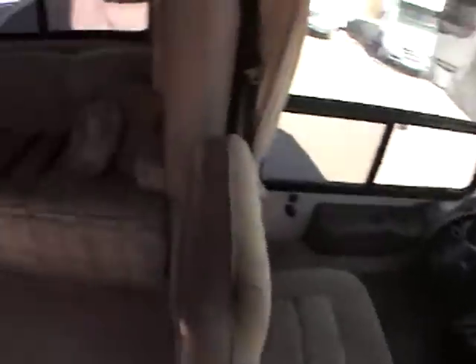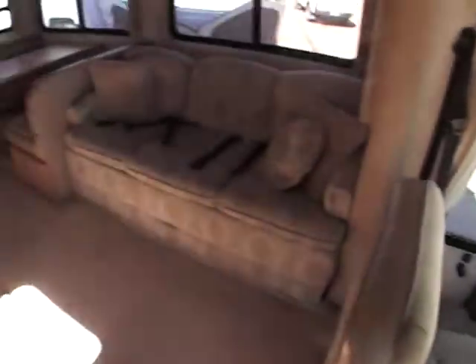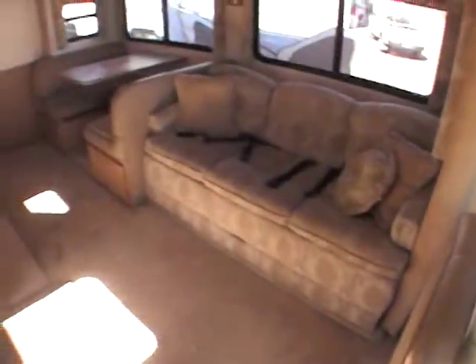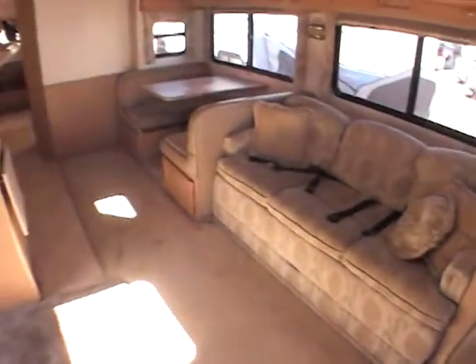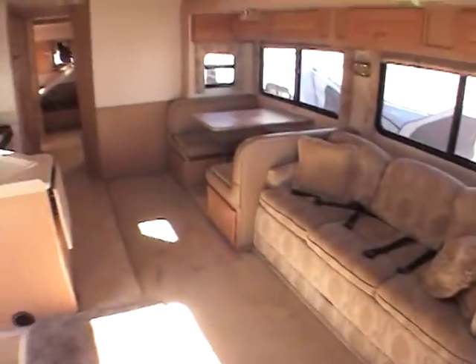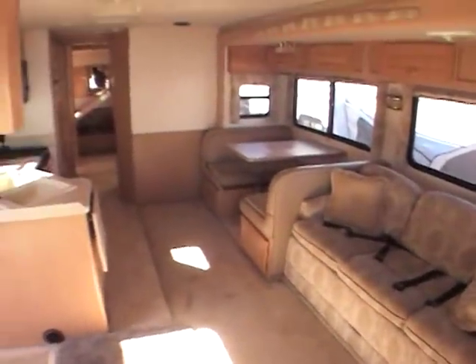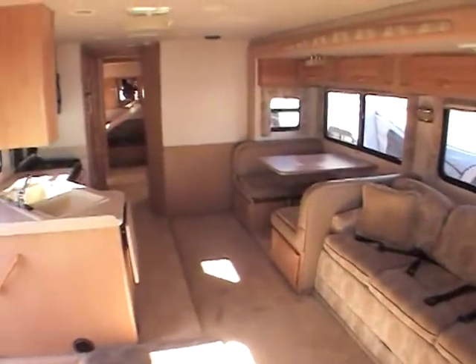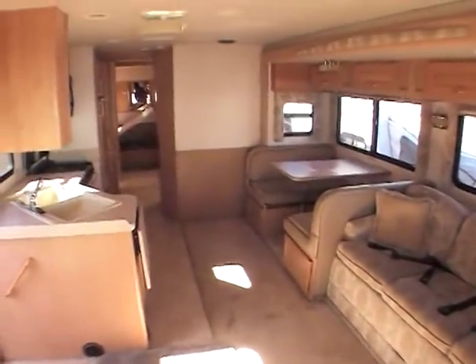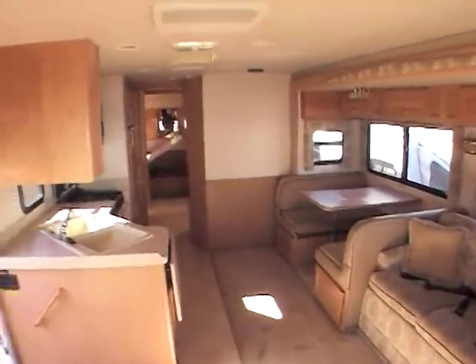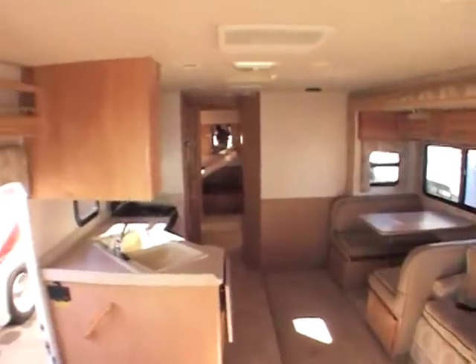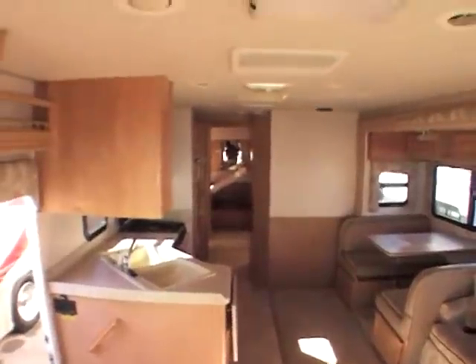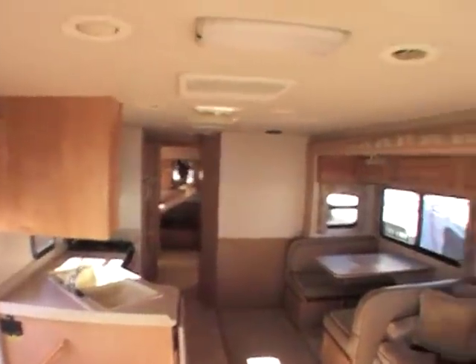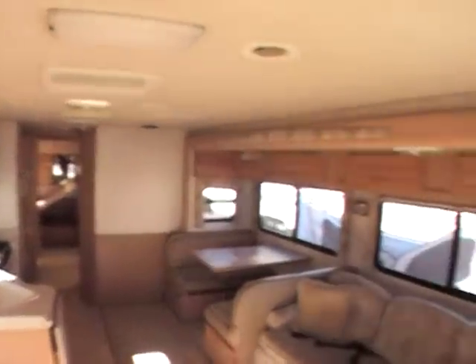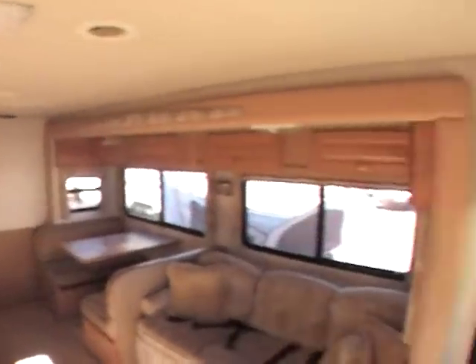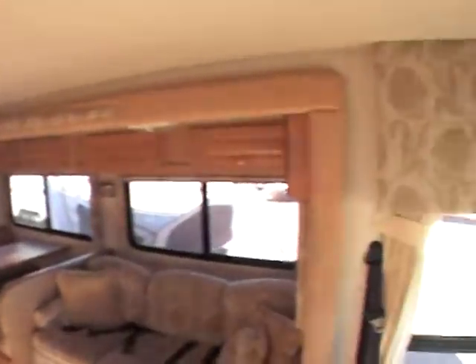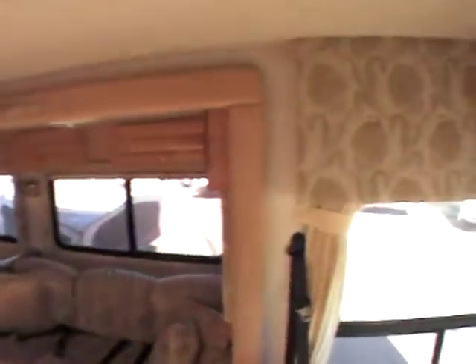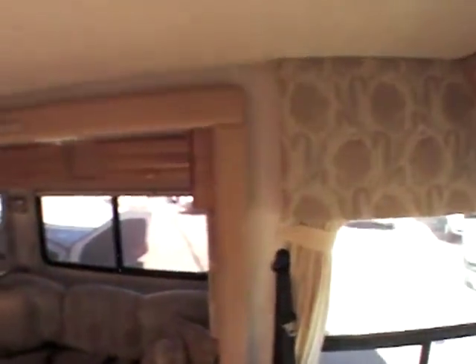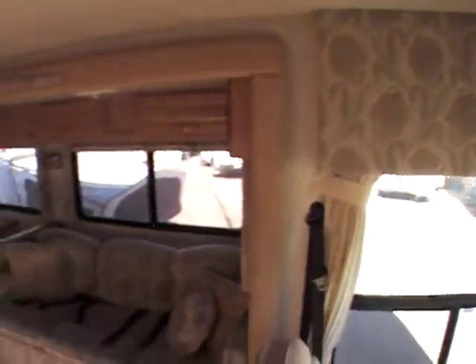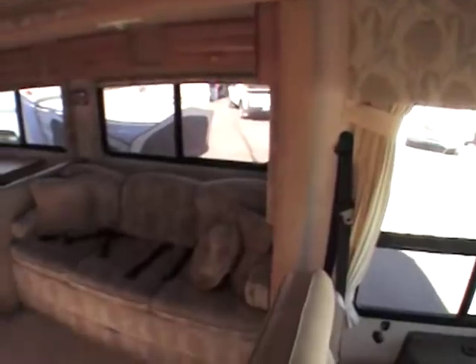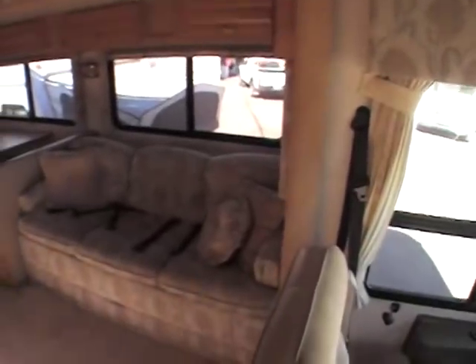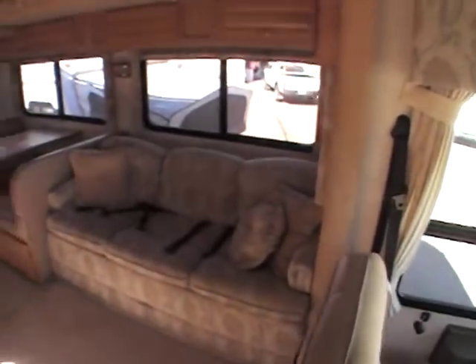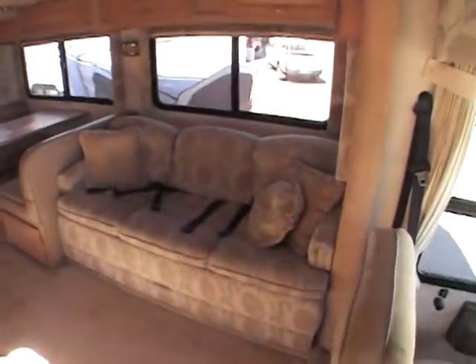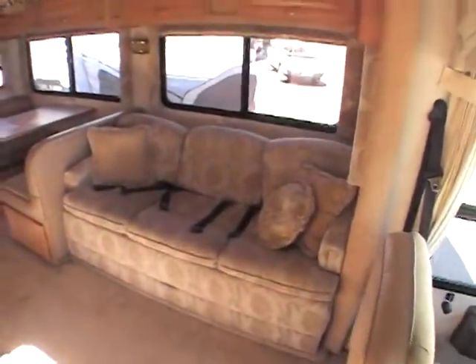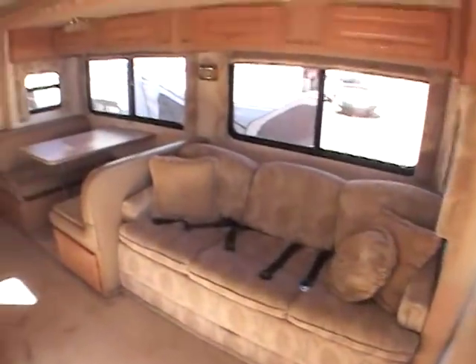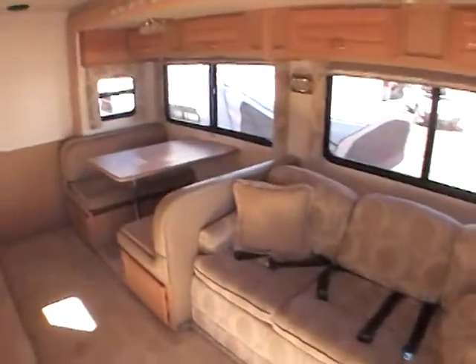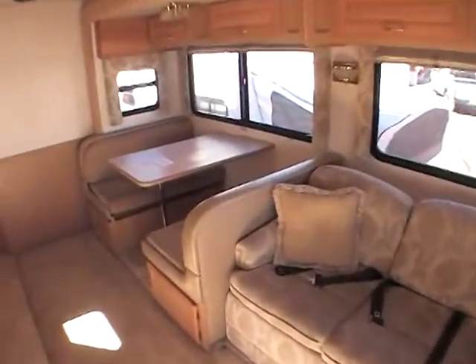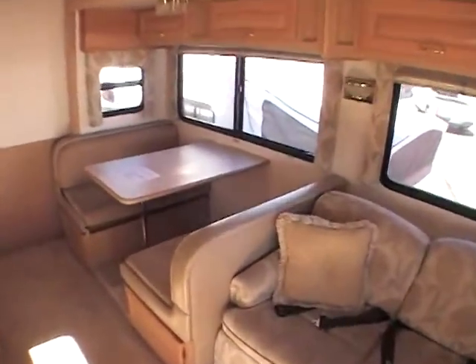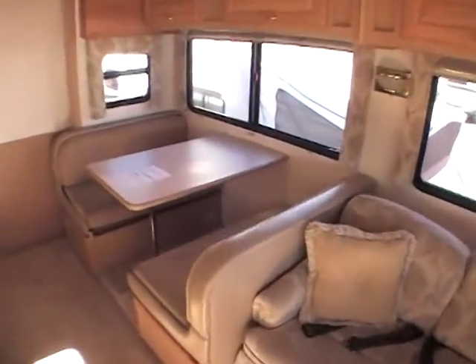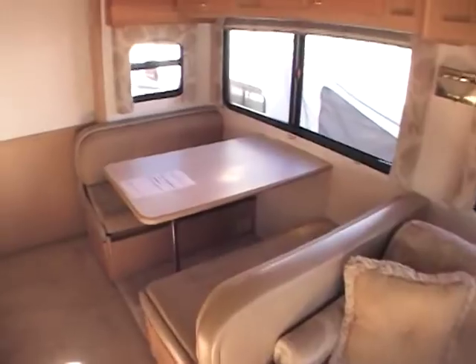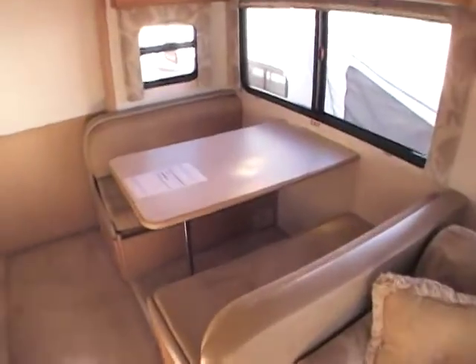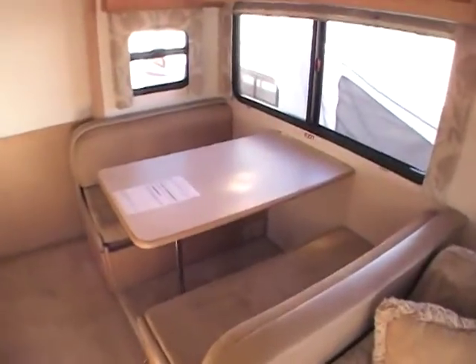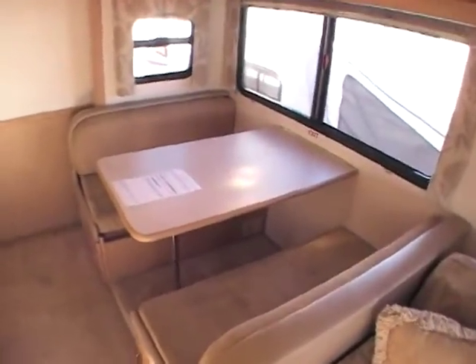This coach is very clean — there are no smells, no smoke odors, no pet odors, and no cooking odors. Just very nice all the way through. There's a hide-a-bed sofa and a booth dinette over here that also turns into a bed.